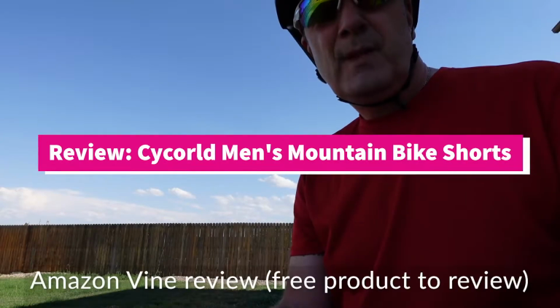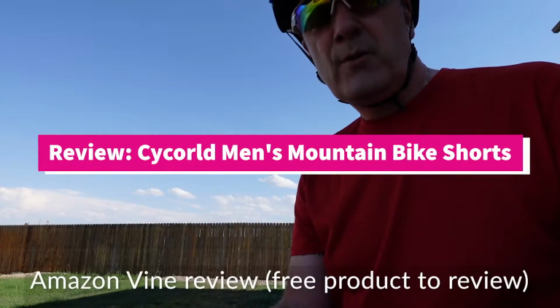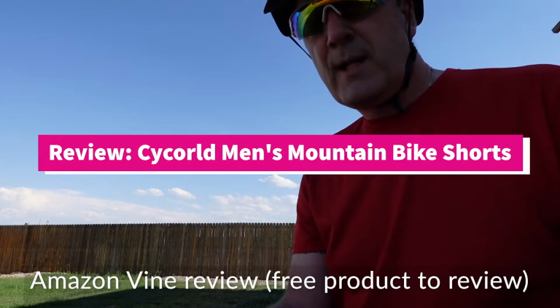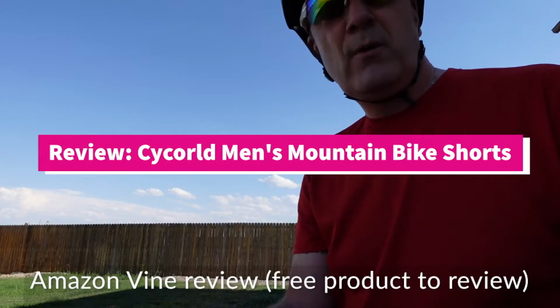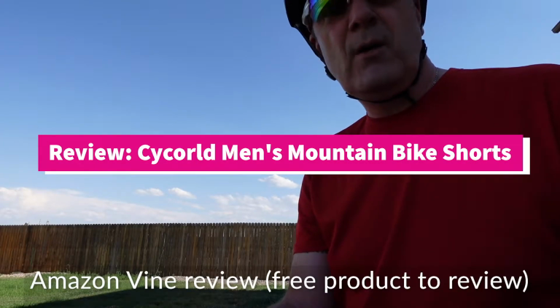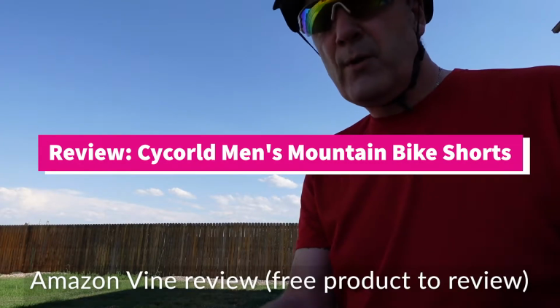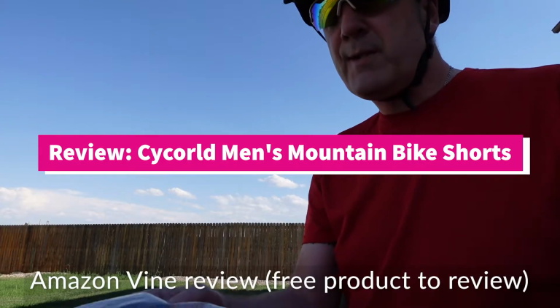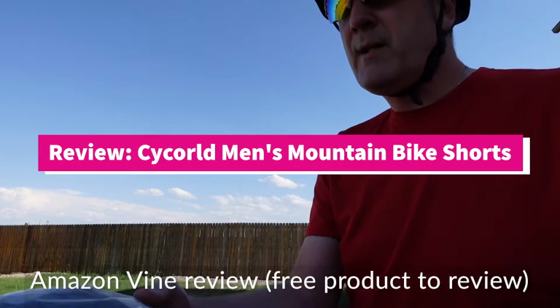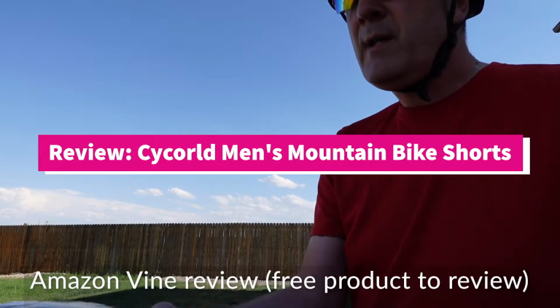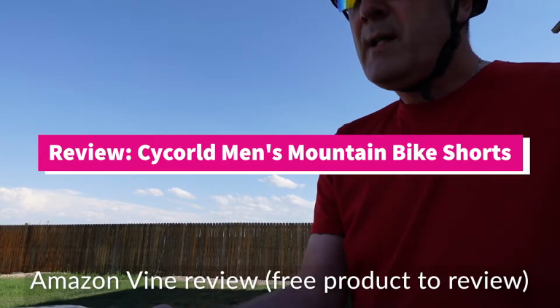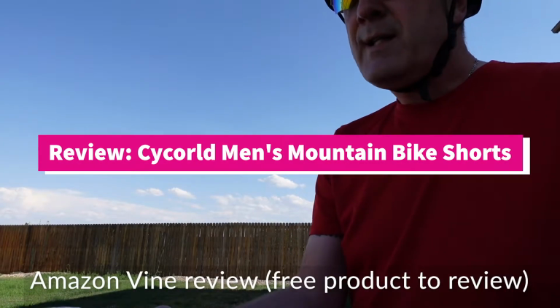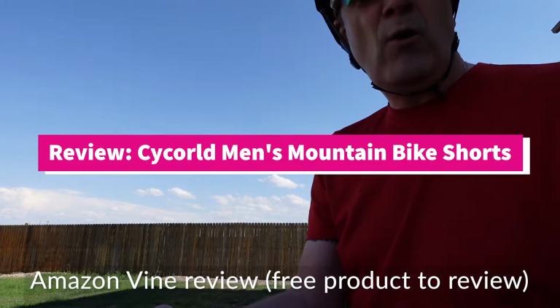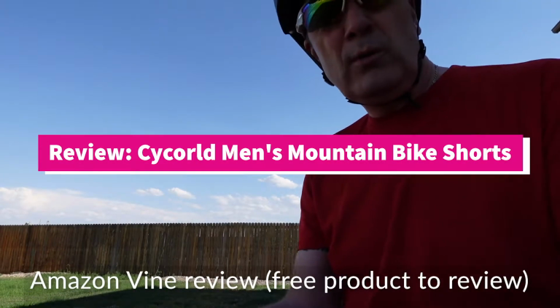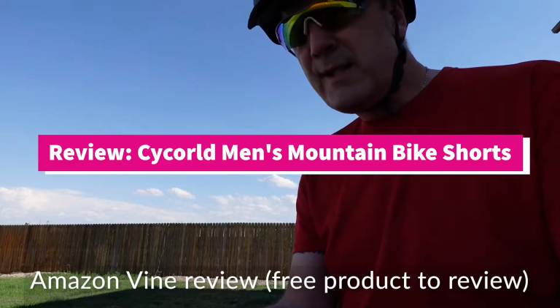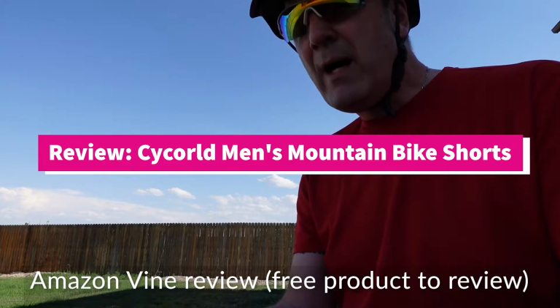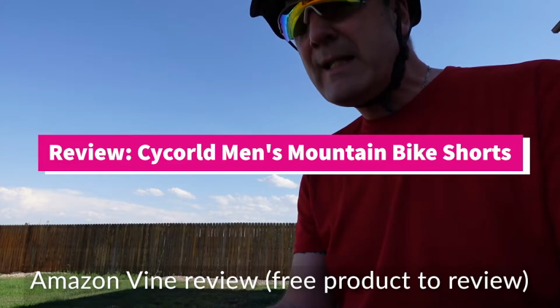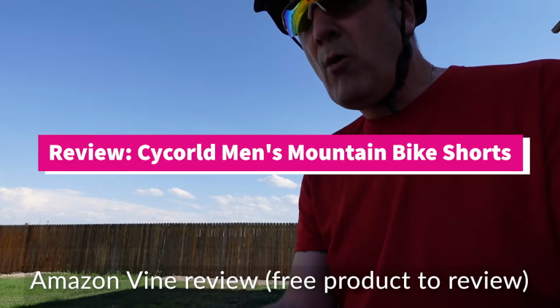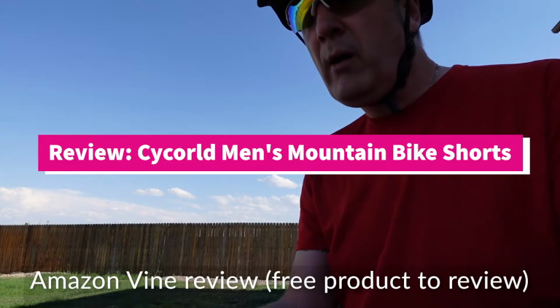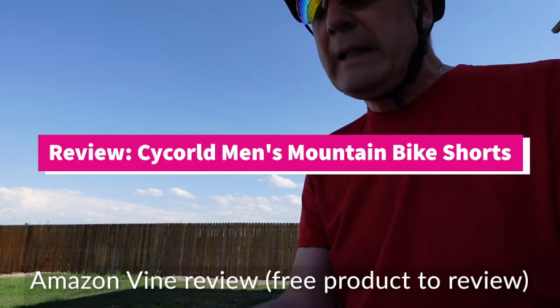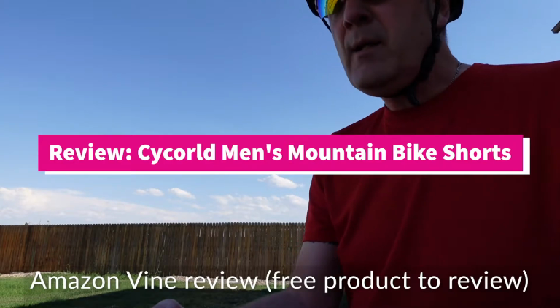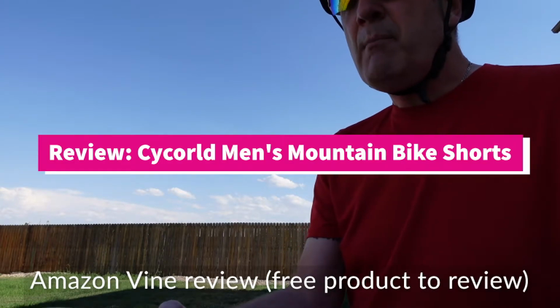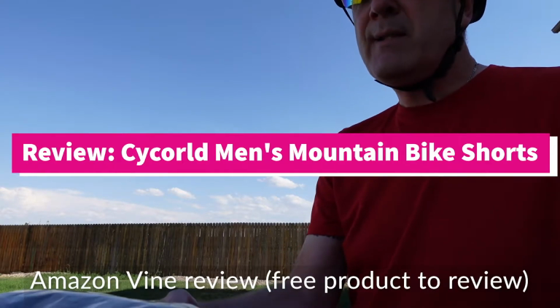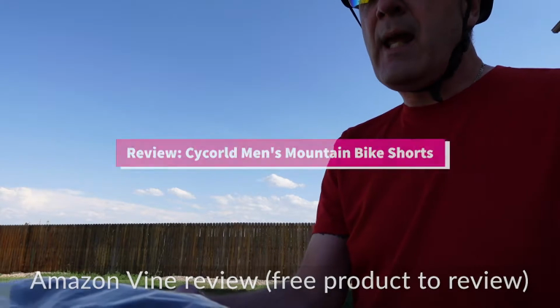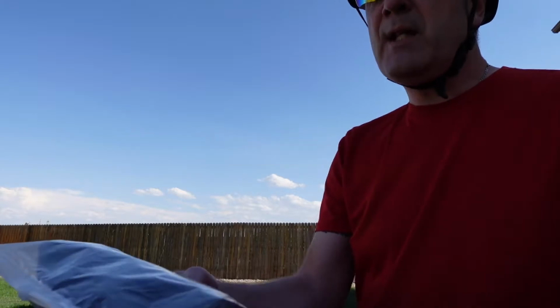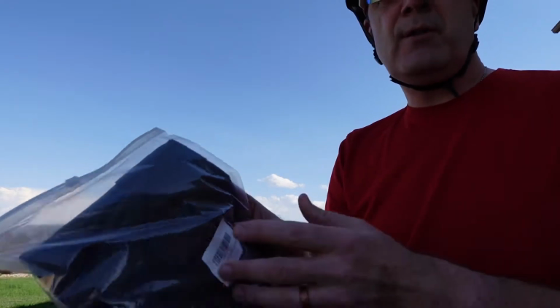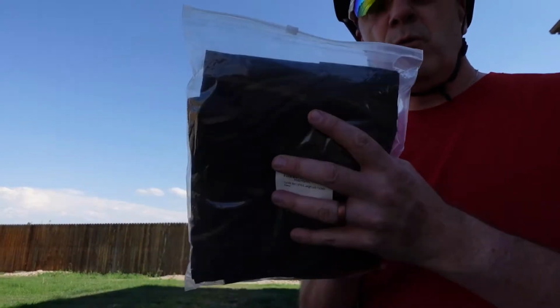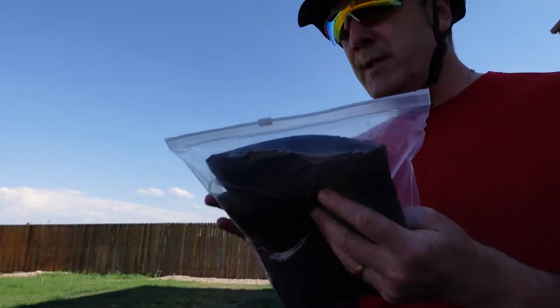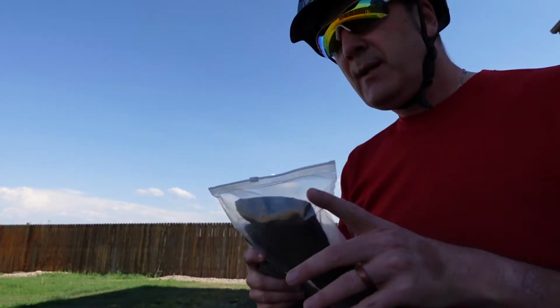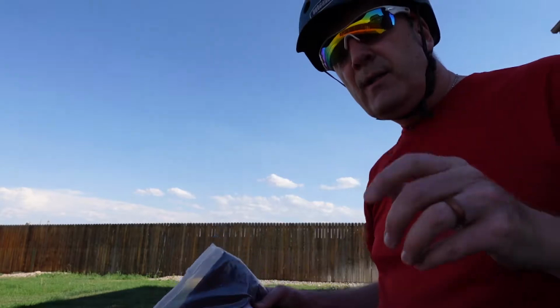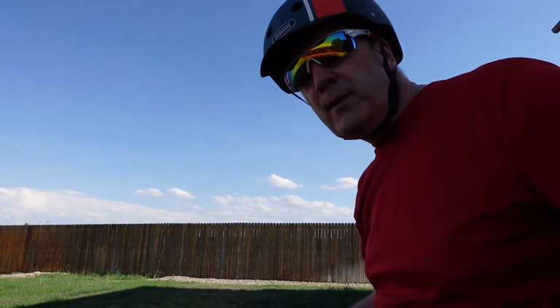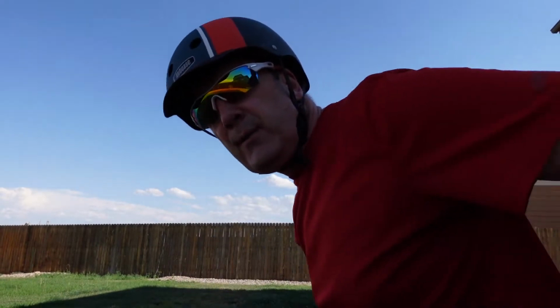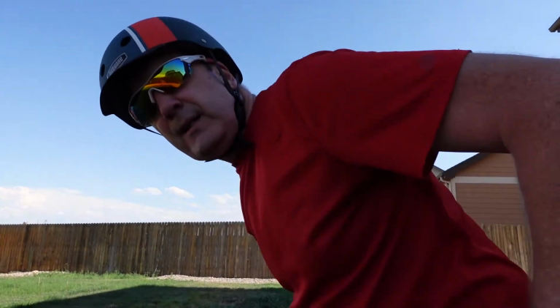Hey folks, time for a review. This is a Cycorld — C-Y-C-O-R-L-D — men's MTB shorts. Here, let me give you an idea.